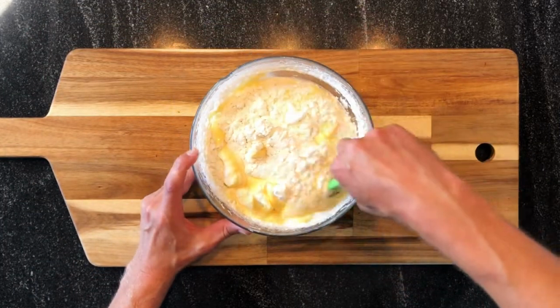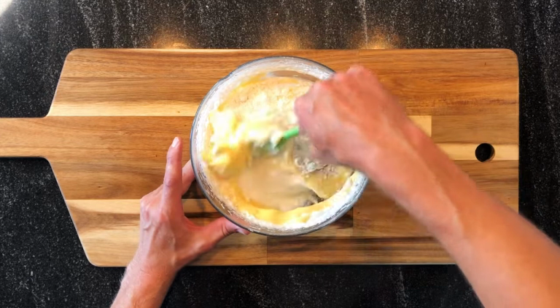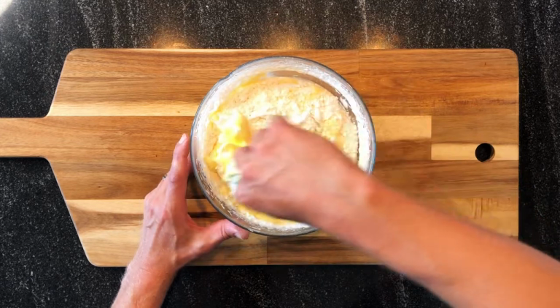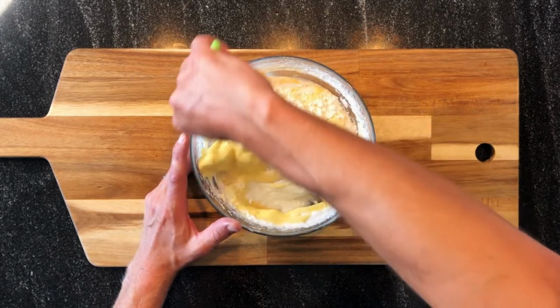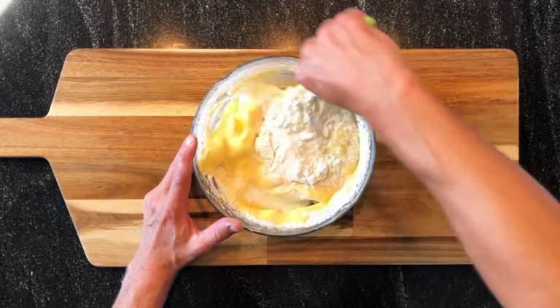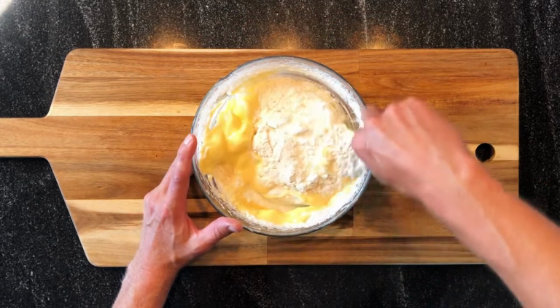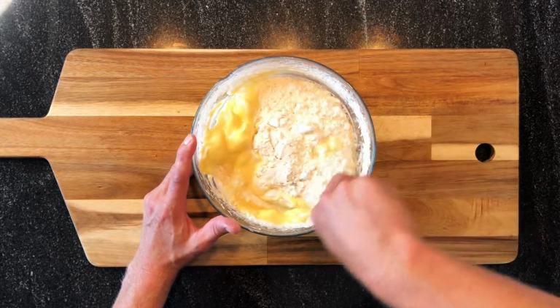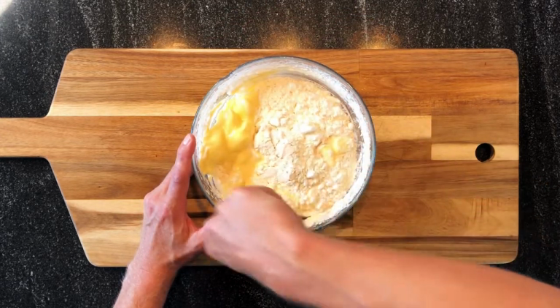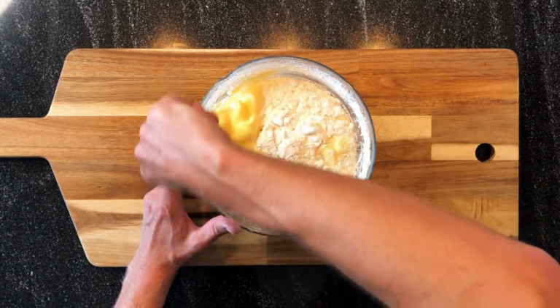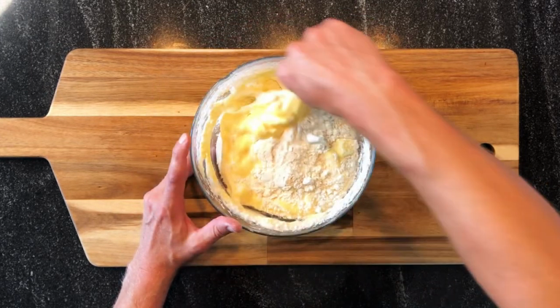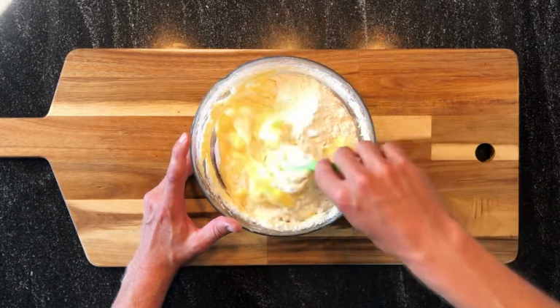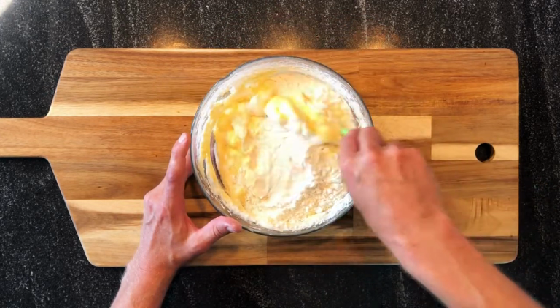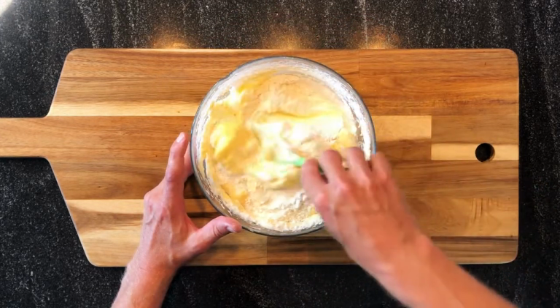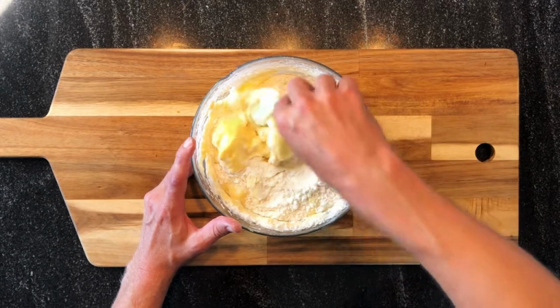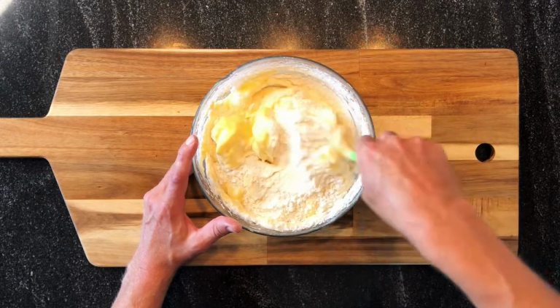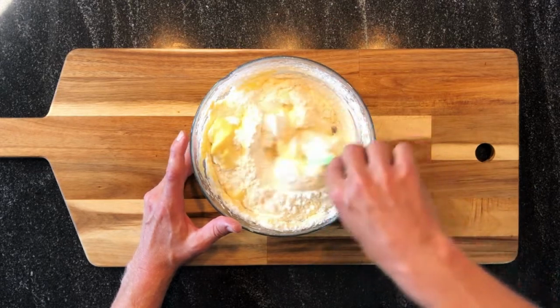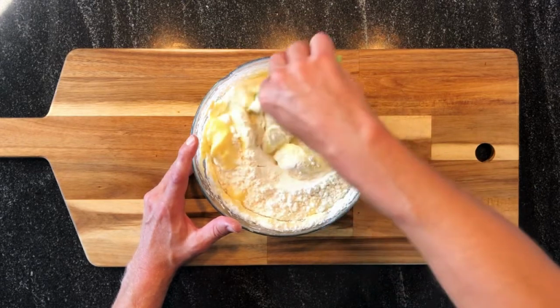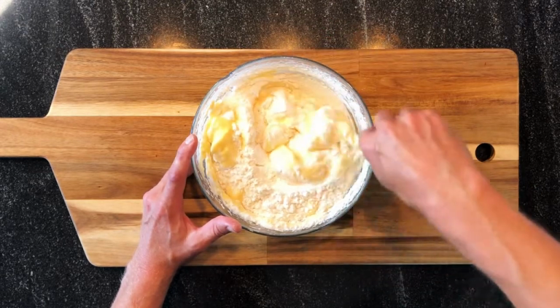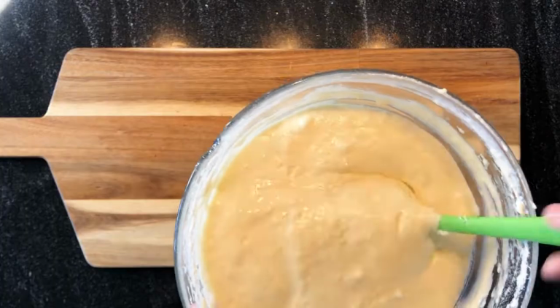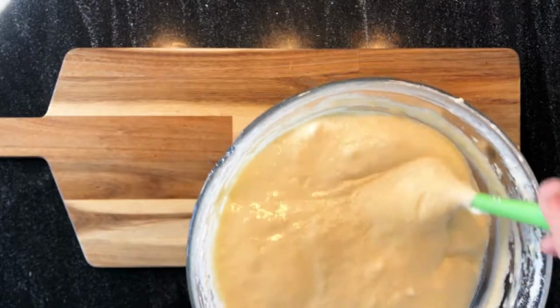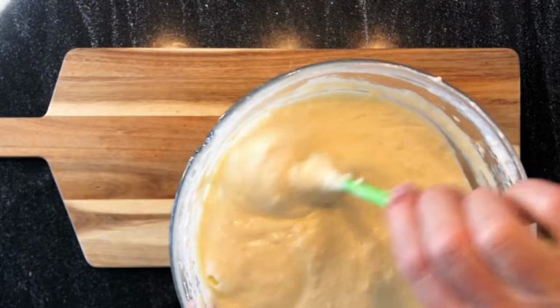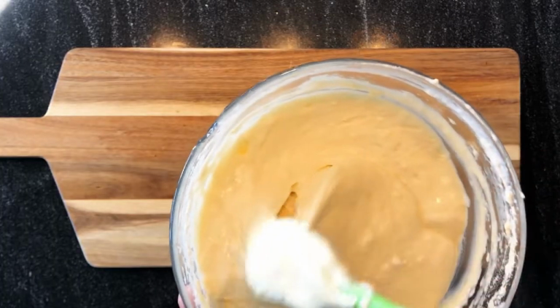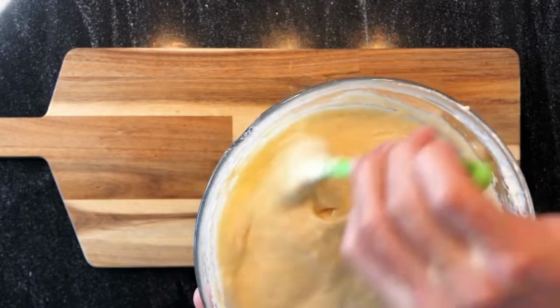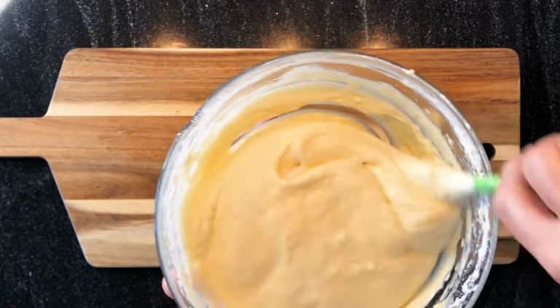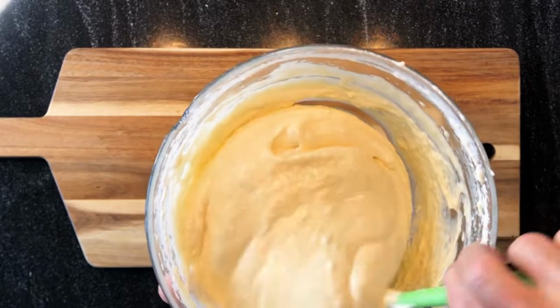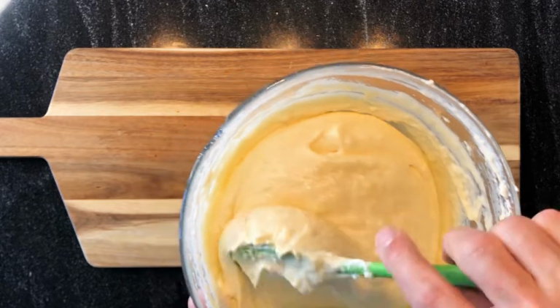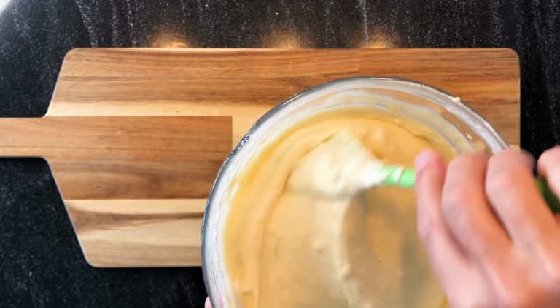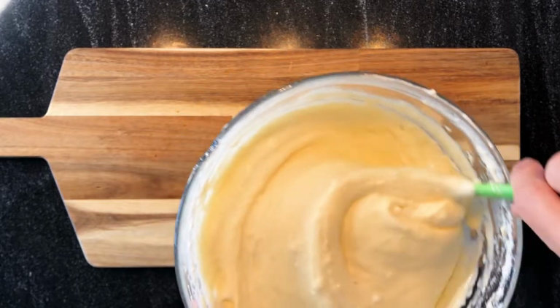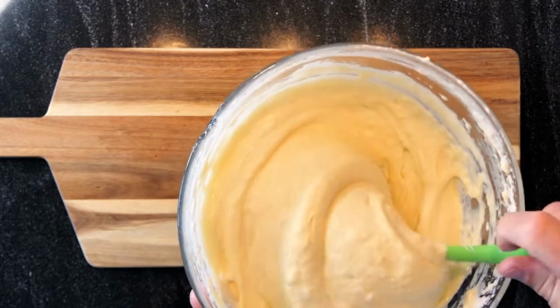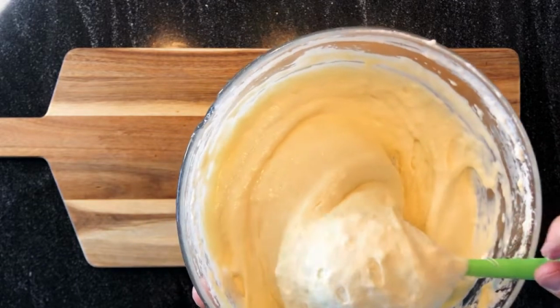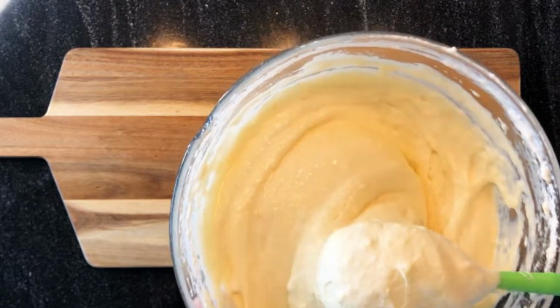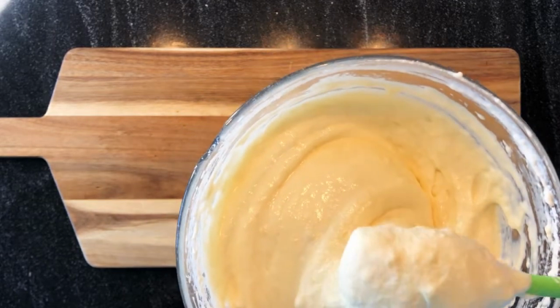It's like making a tiramisu. The preparation is ready — the Genoise is ready. It's full of air, you see.